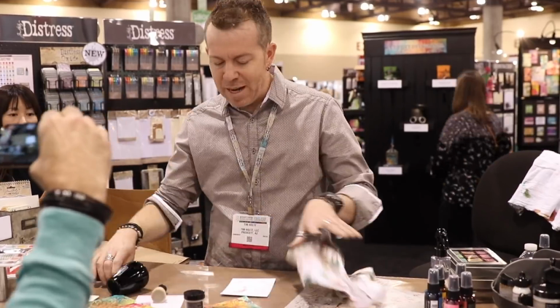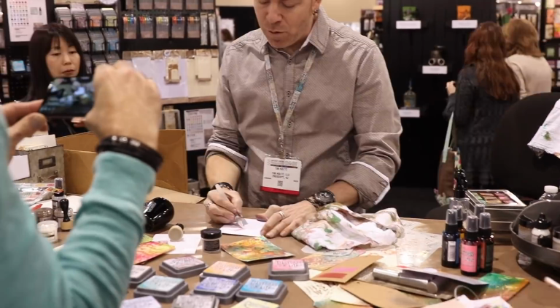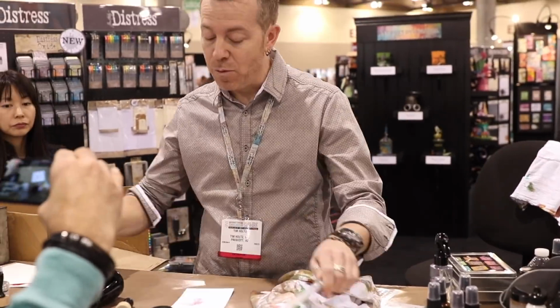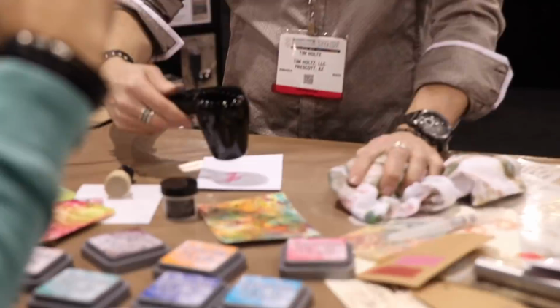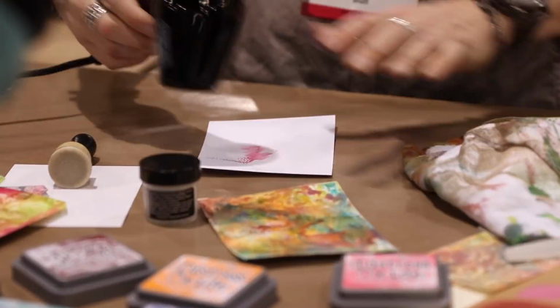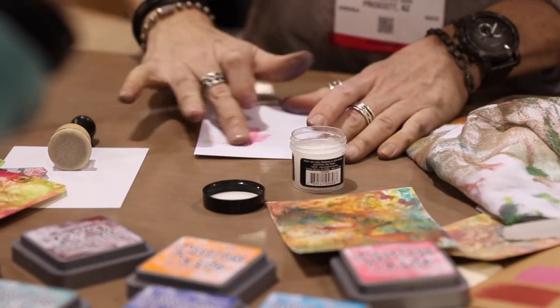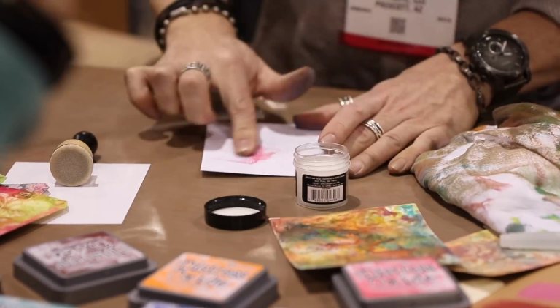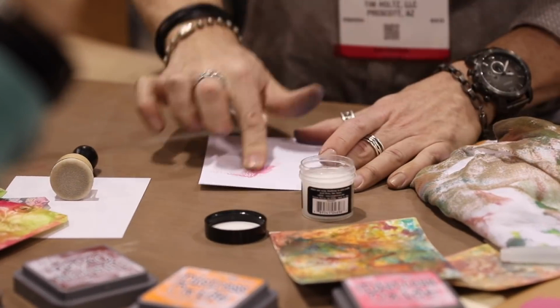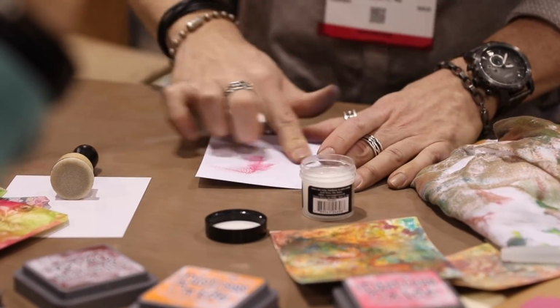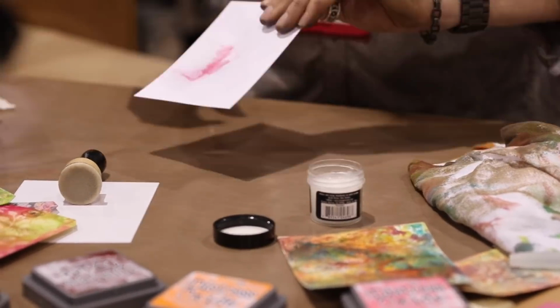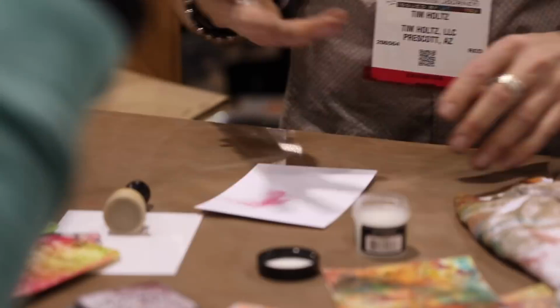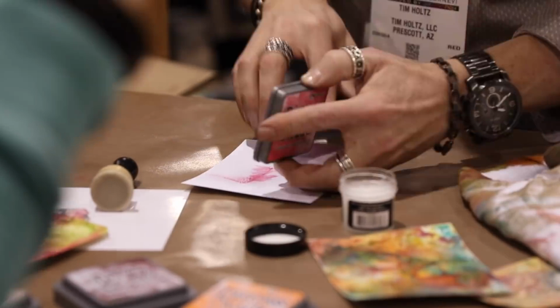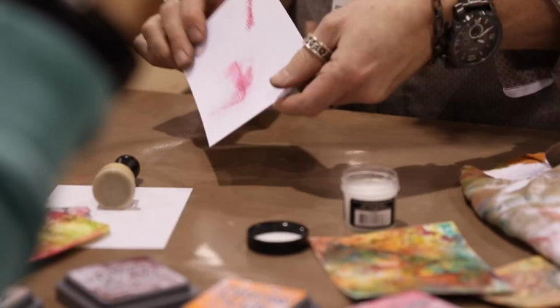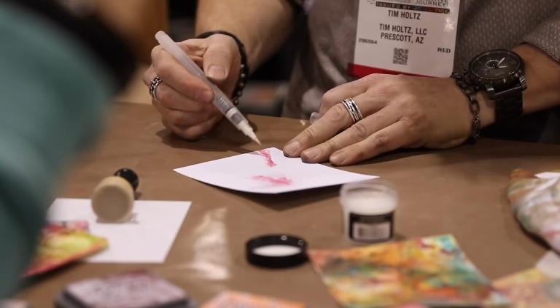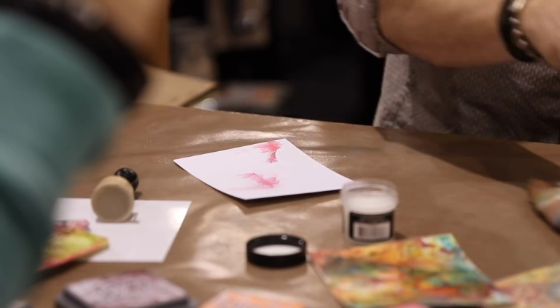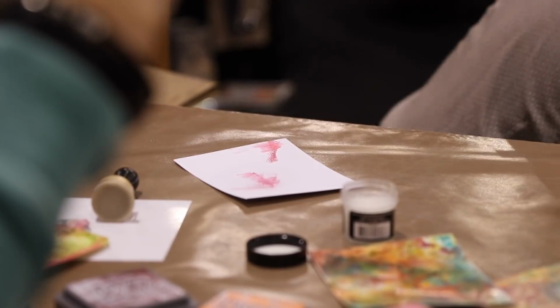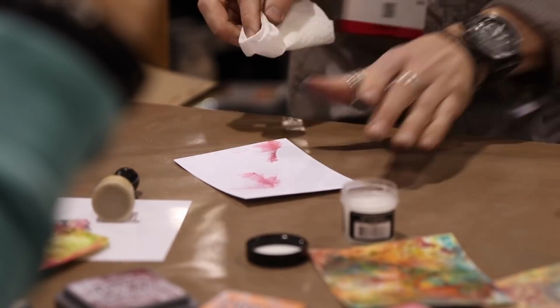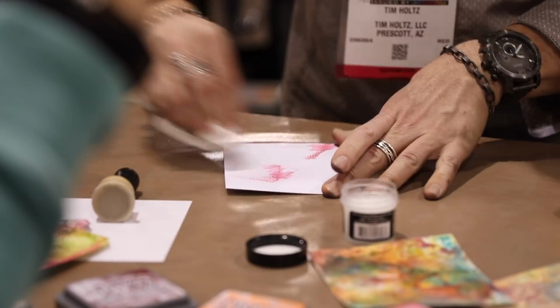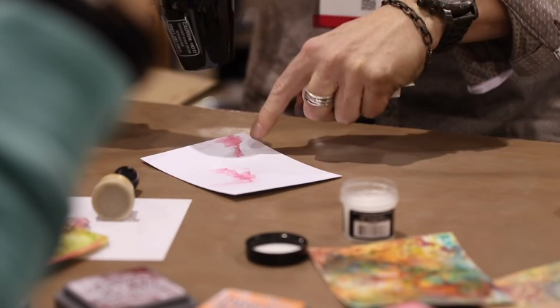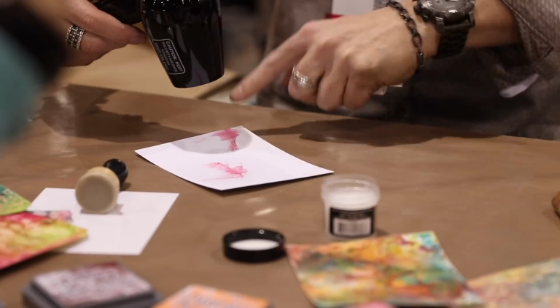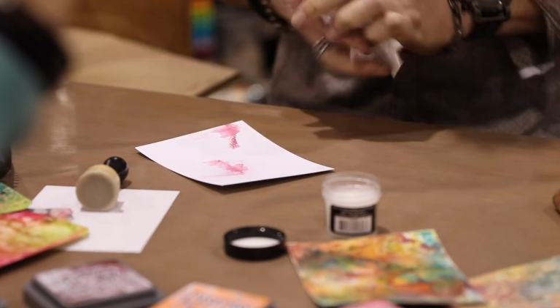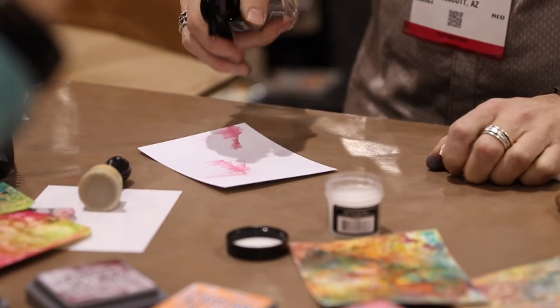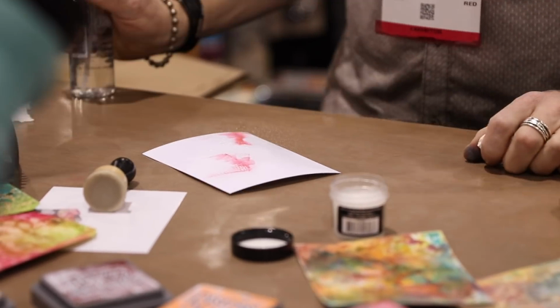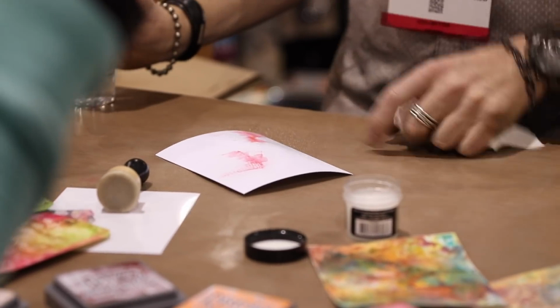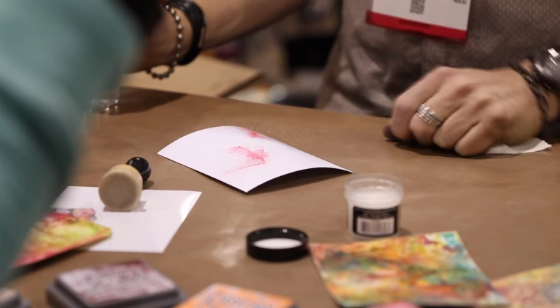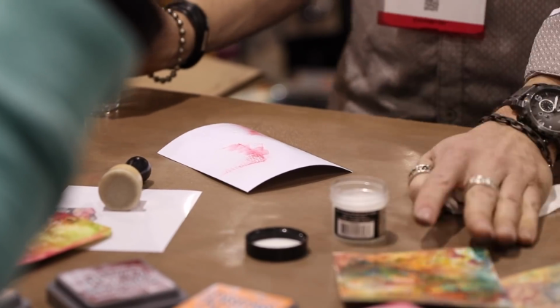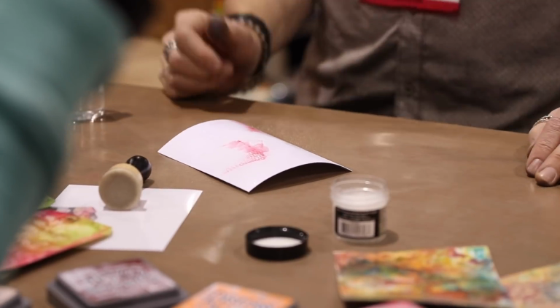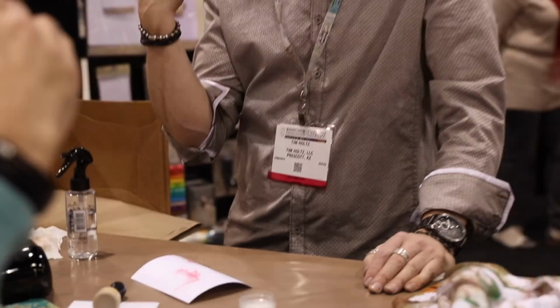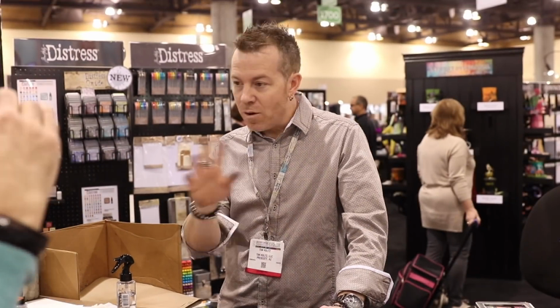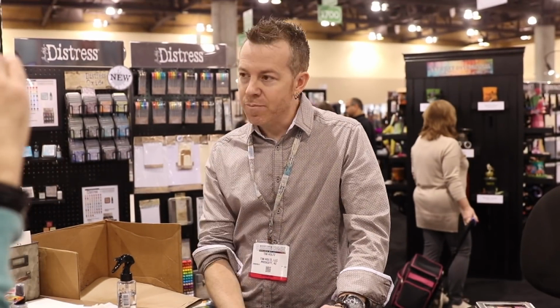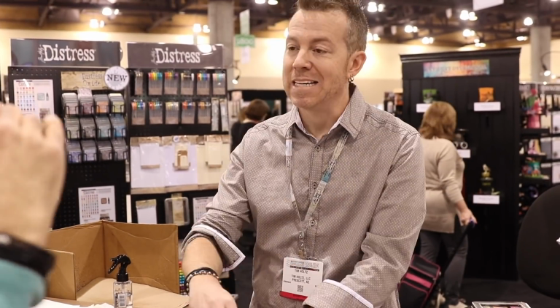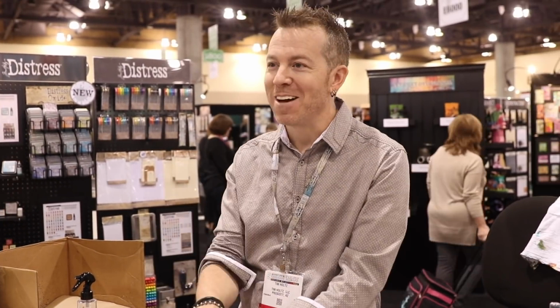Hi, welcome to Hedgehog Hollow. We are at Creativation 2018 and today we were with Tim Holtz in the Ranger booth. Don't worry, this is just a highlight from a previous video we had no sound for, so let's get started with his demonstration.